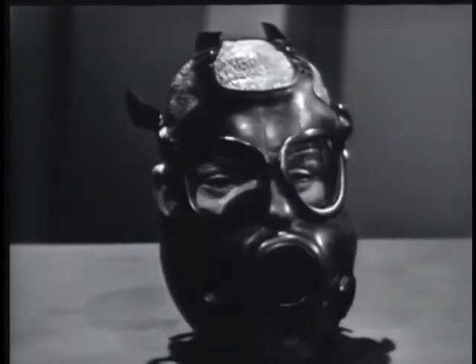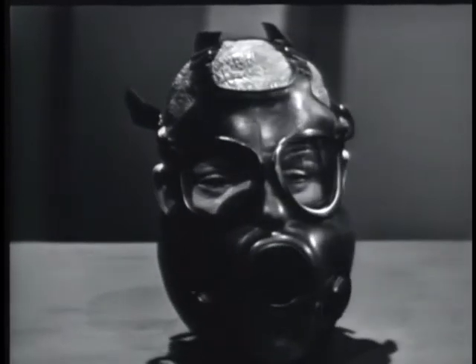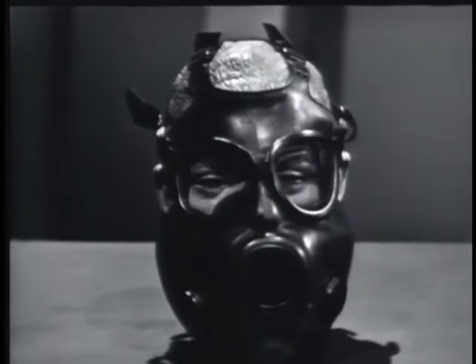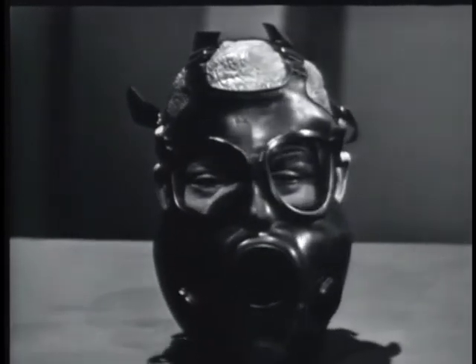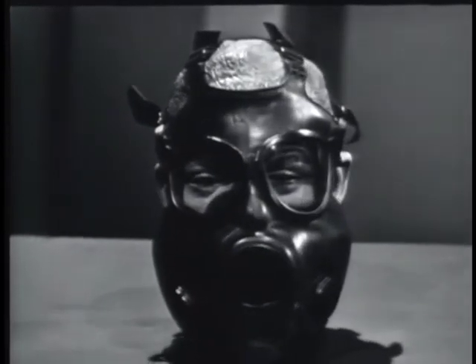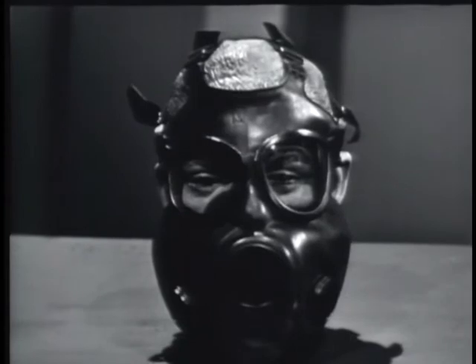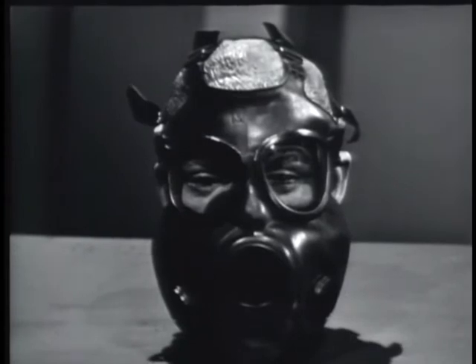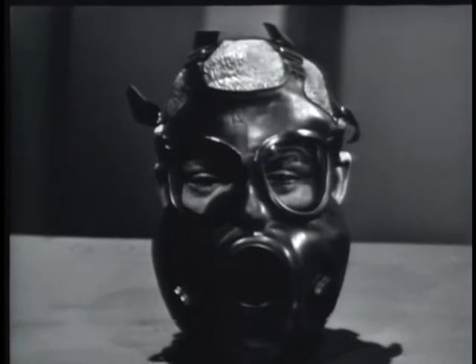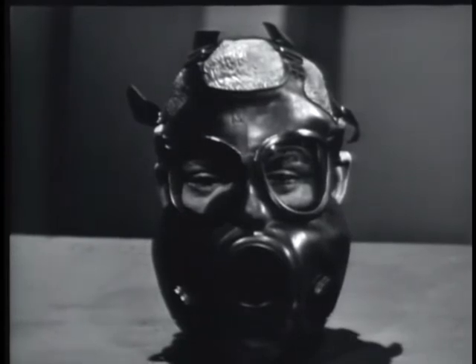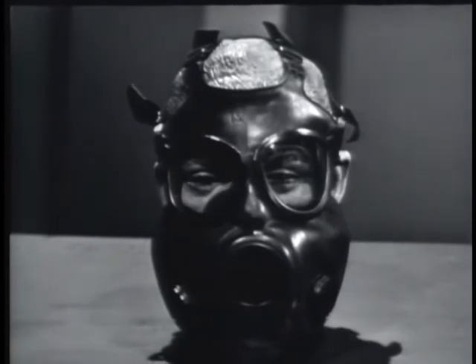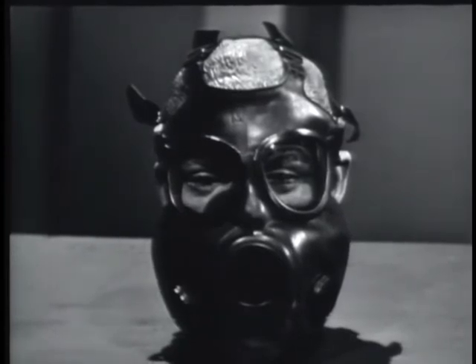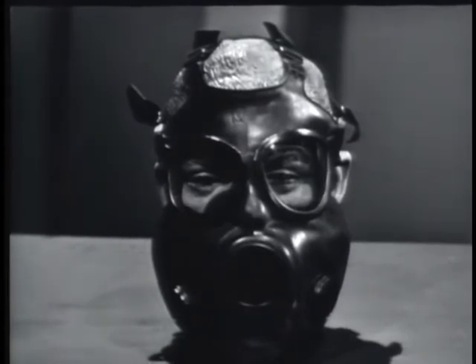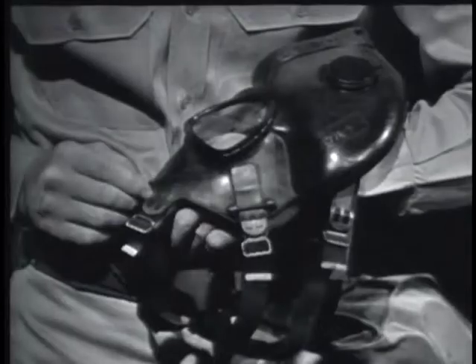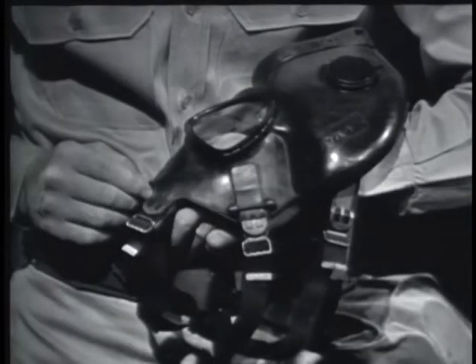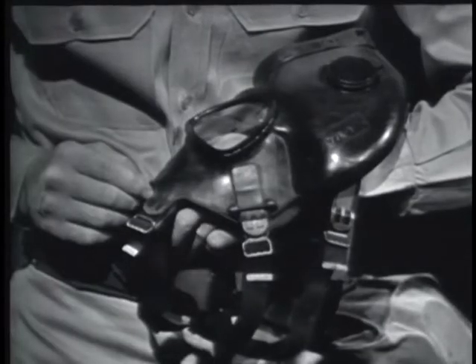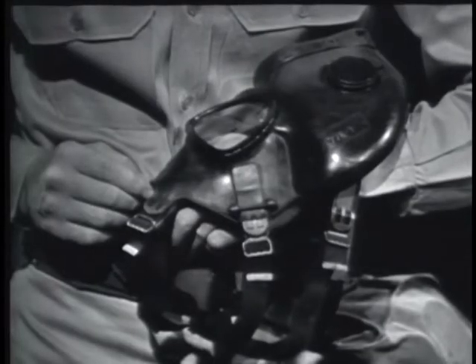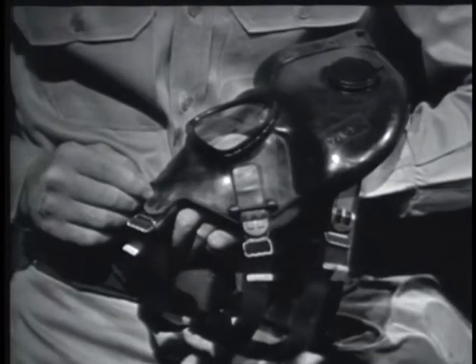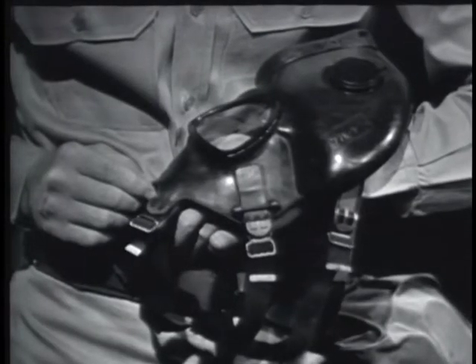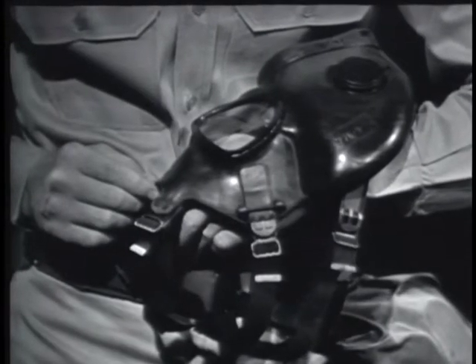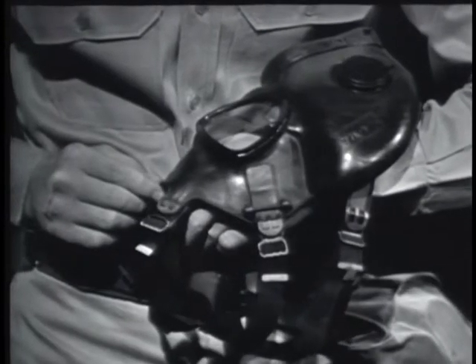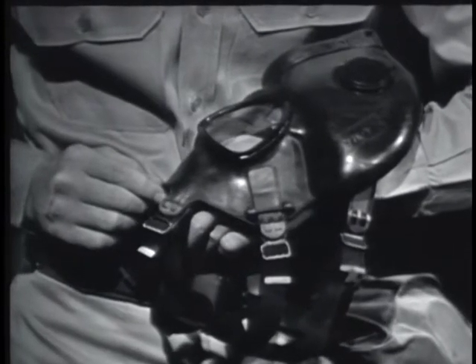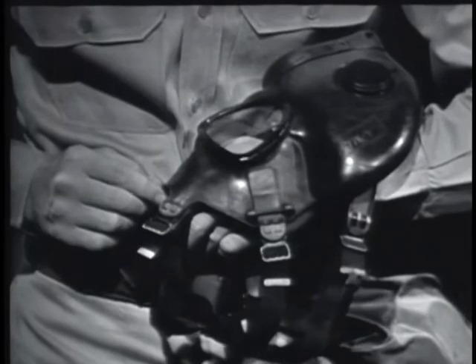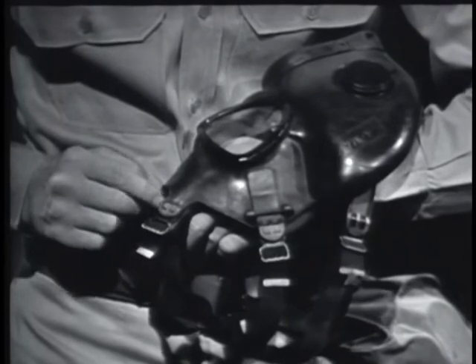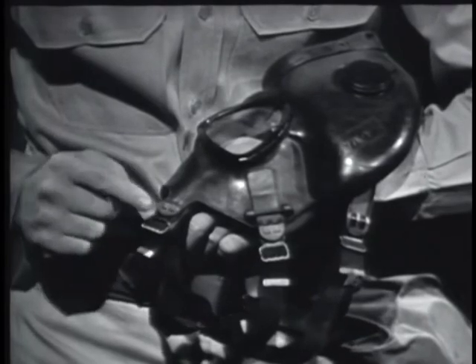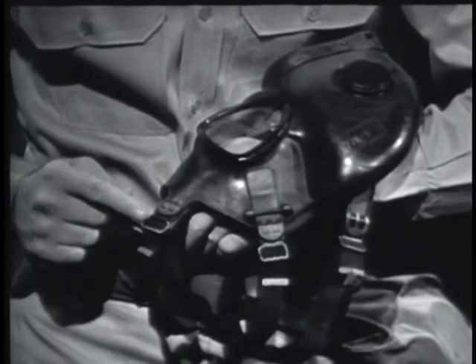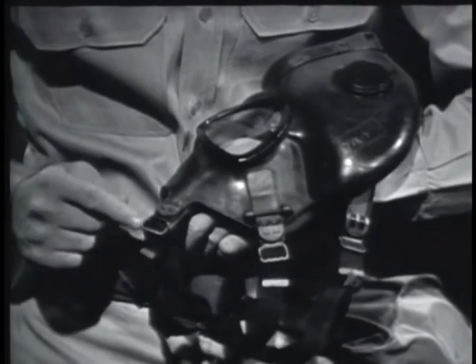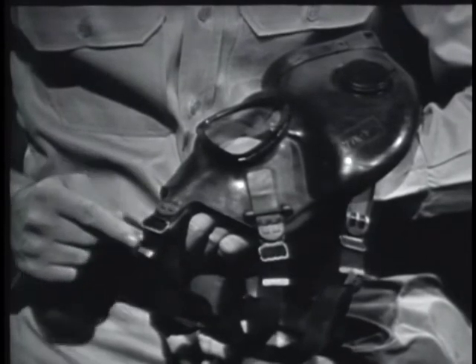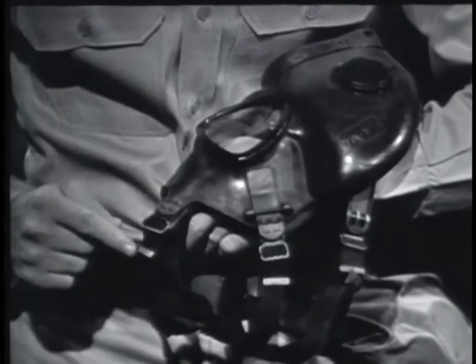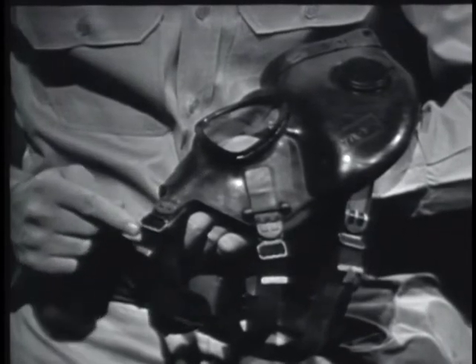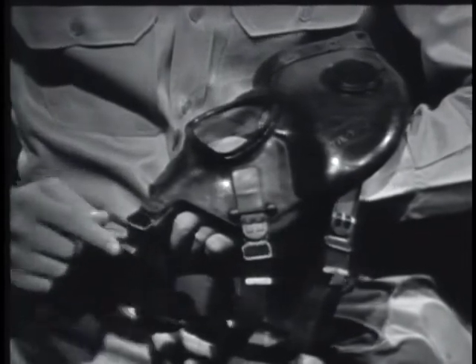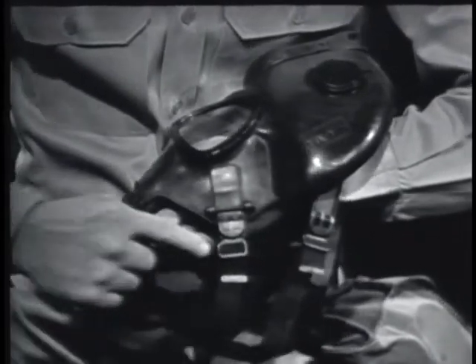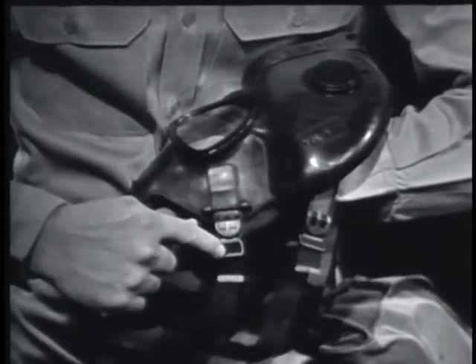By trying them on, select a combination that will fit you. To fit the mask, loosen all head harness straps to within one inch of the clinch tips.